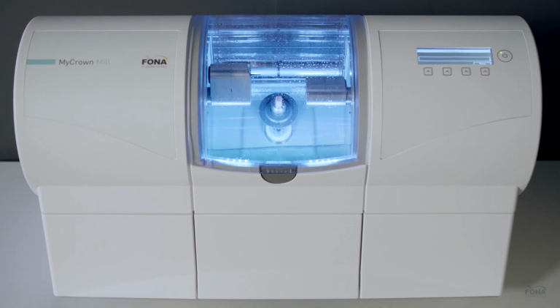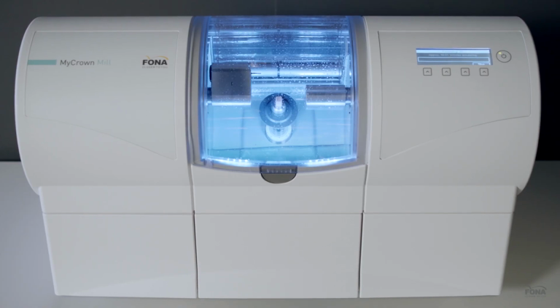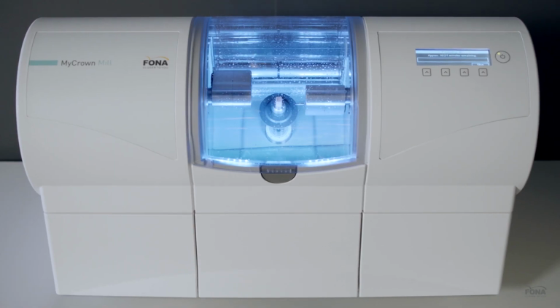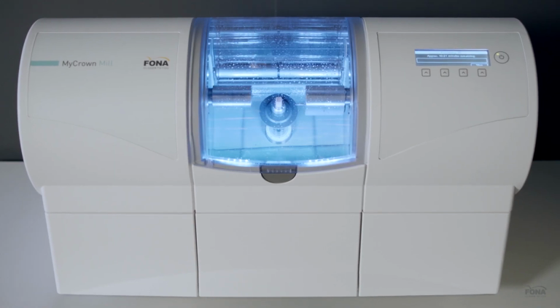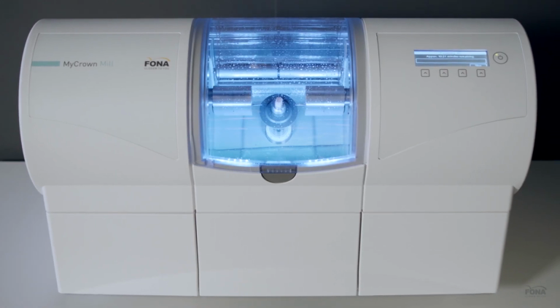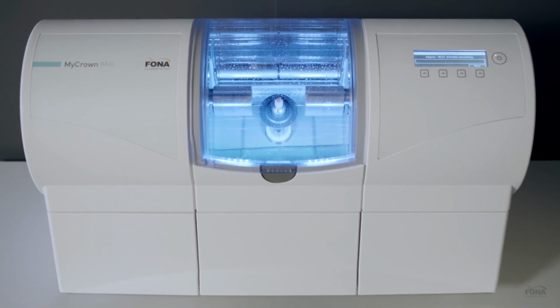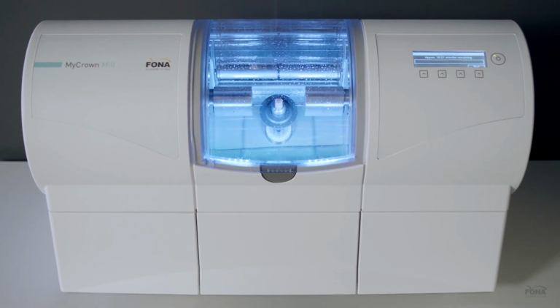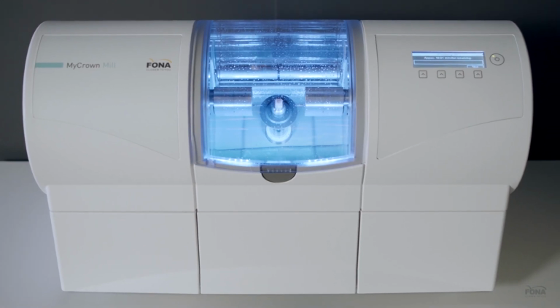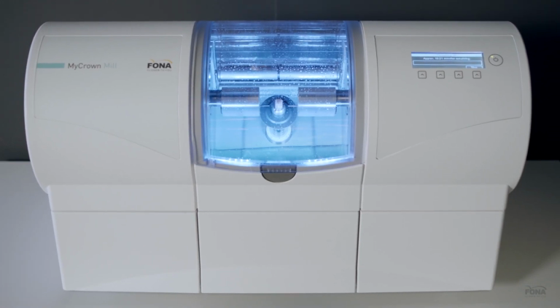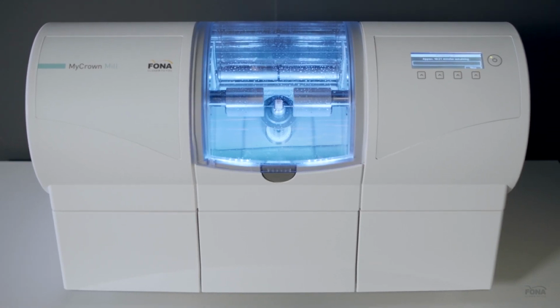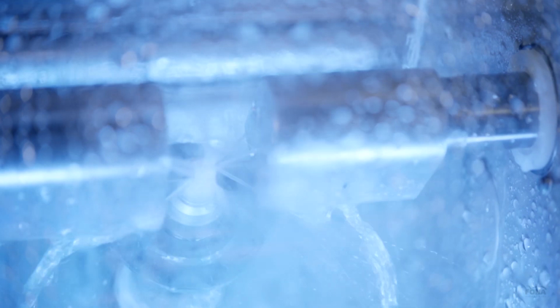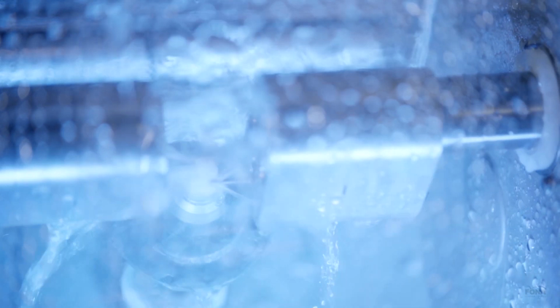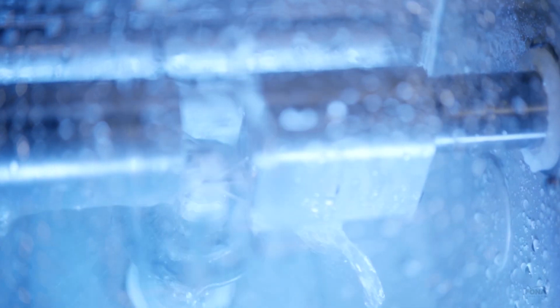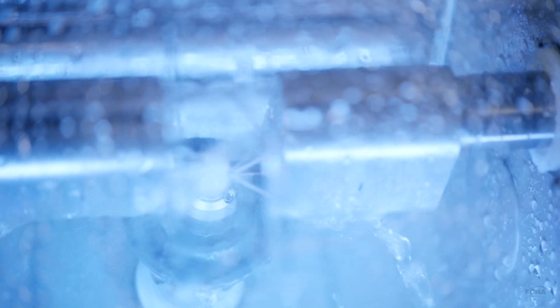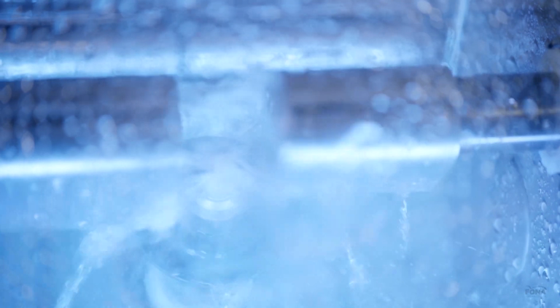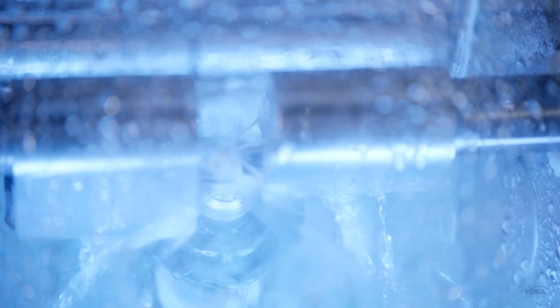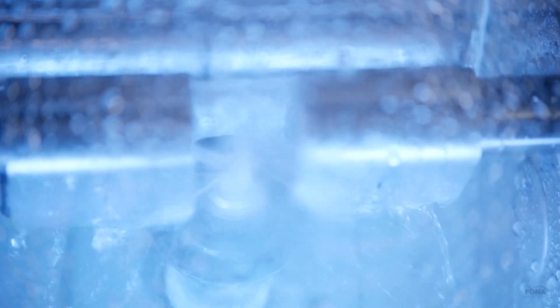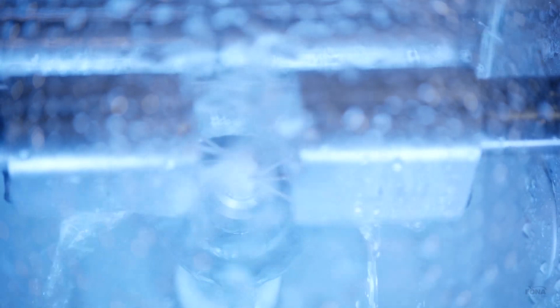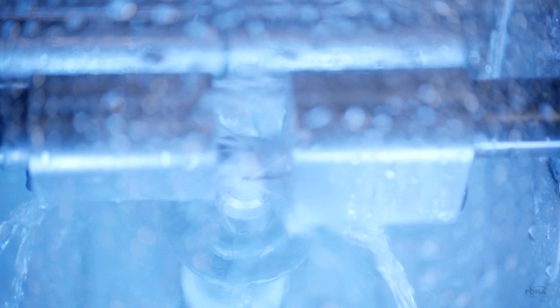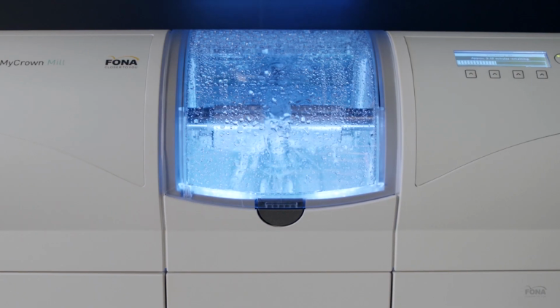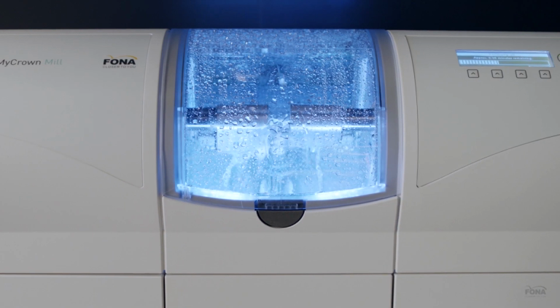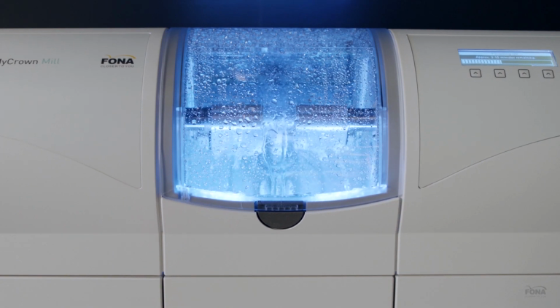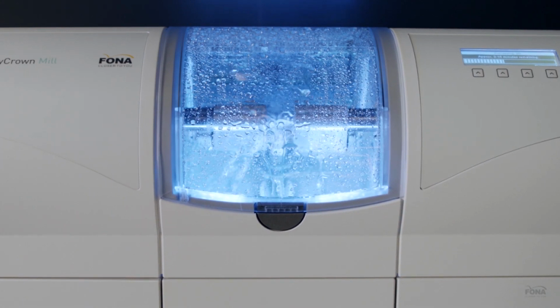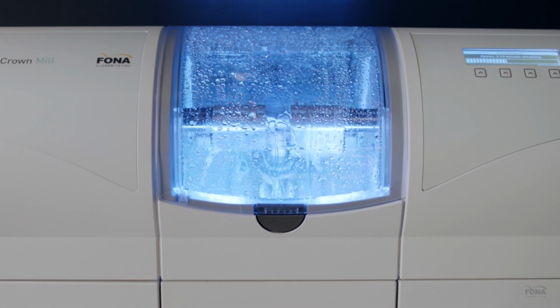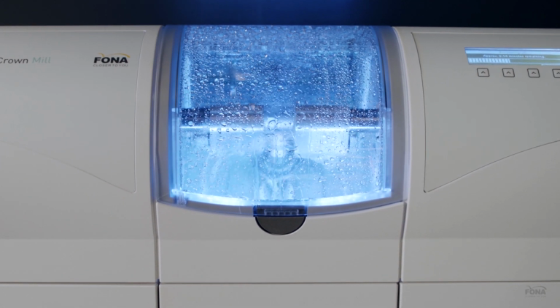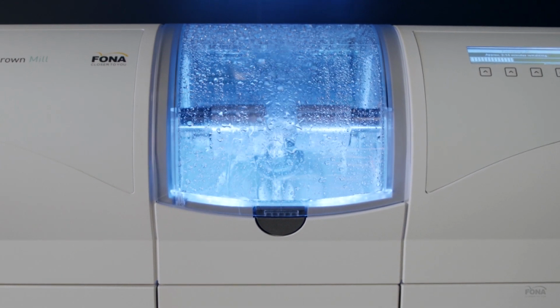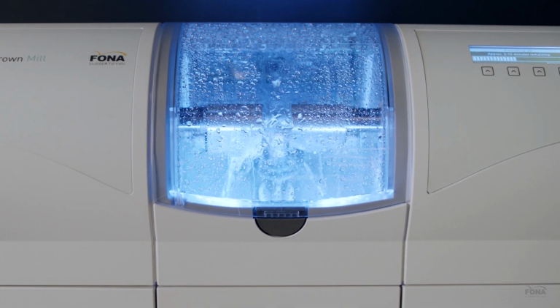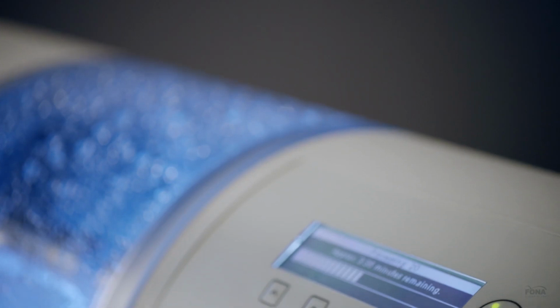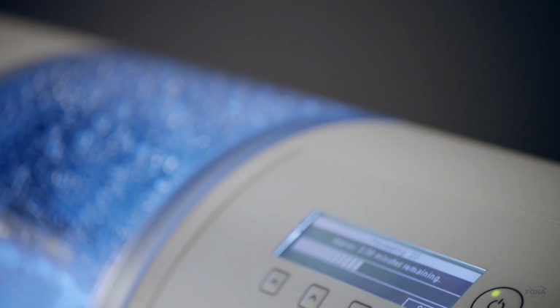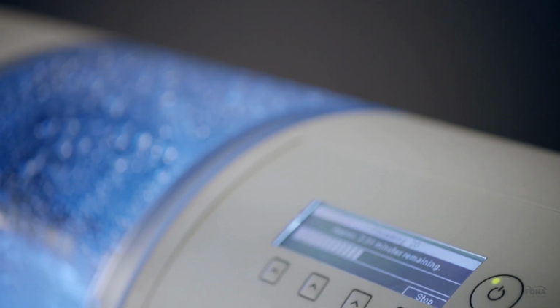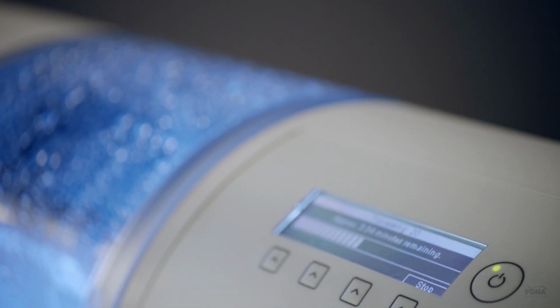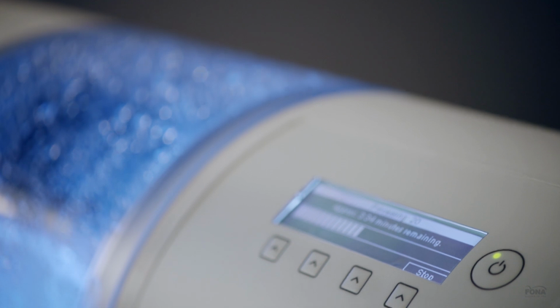By a simple push of the button, the milling starts. The dual spindles will create a beautiful and precise crown in just a few minutes.